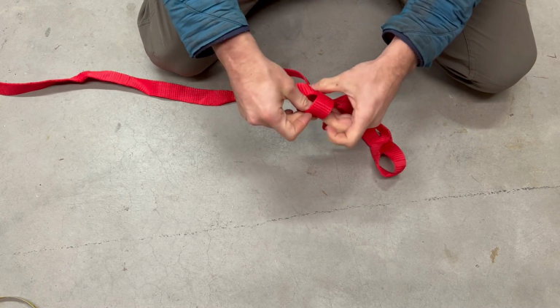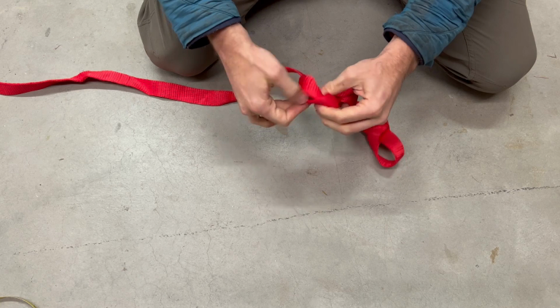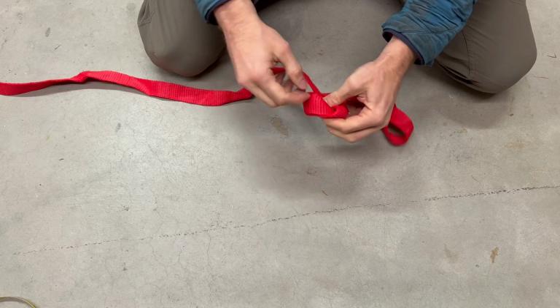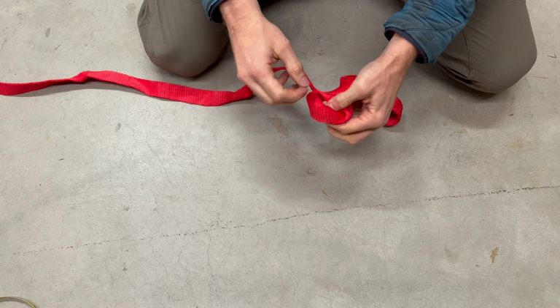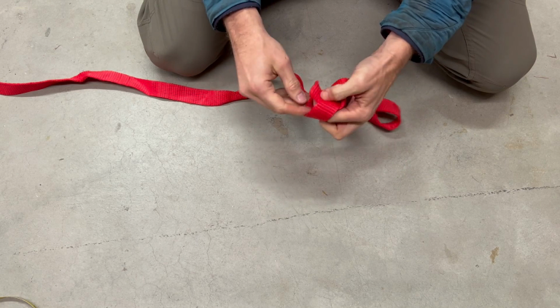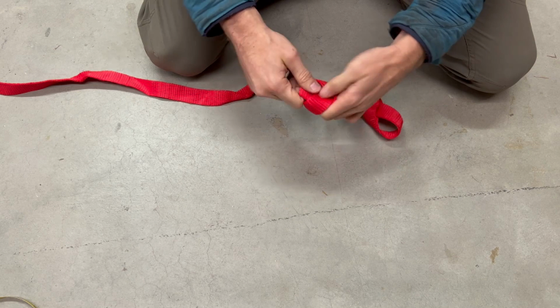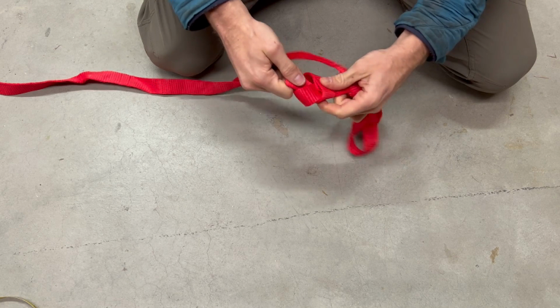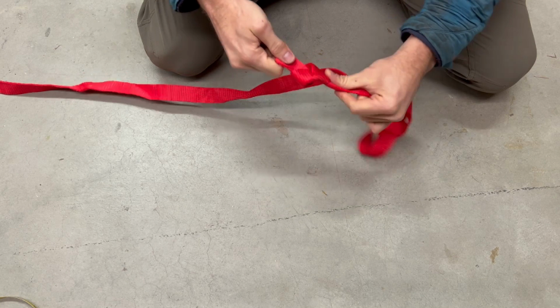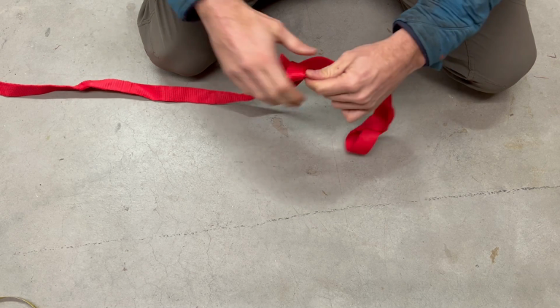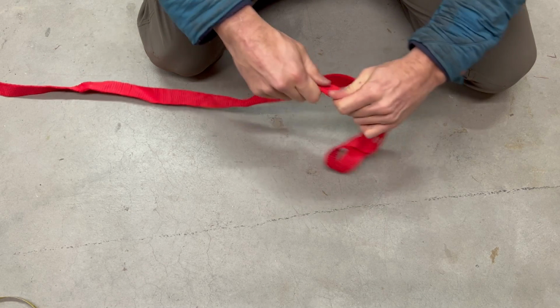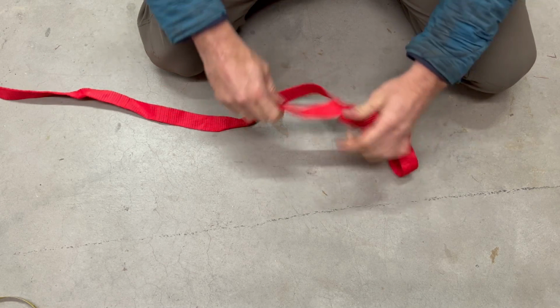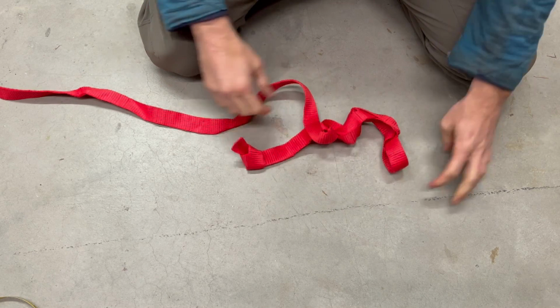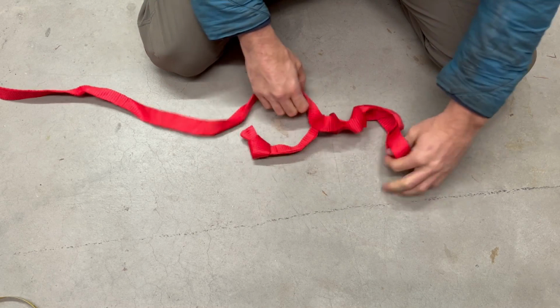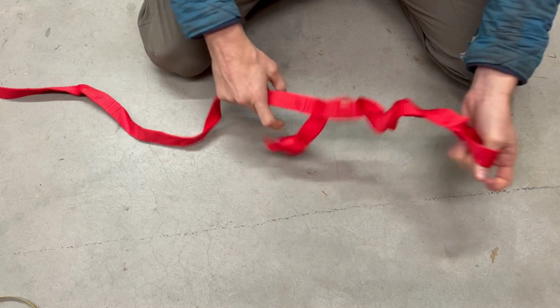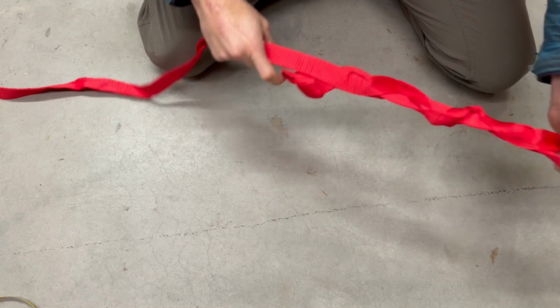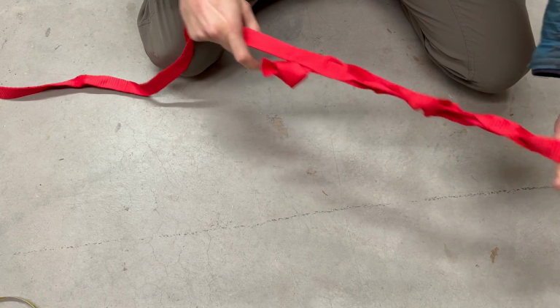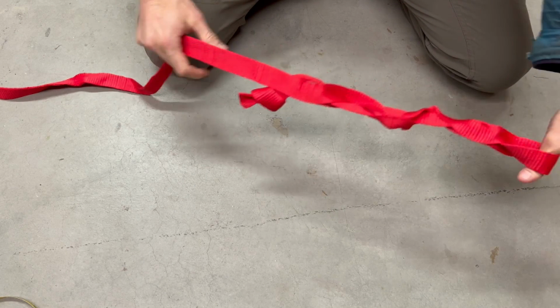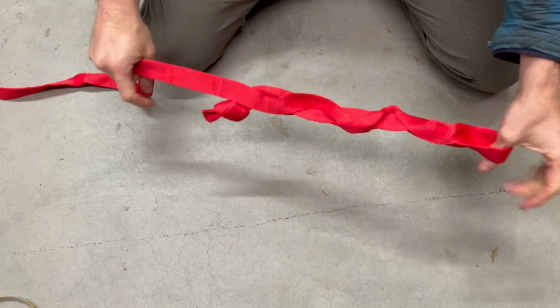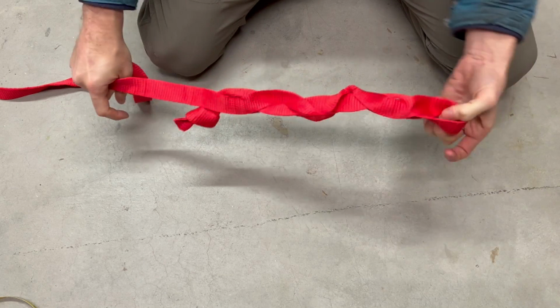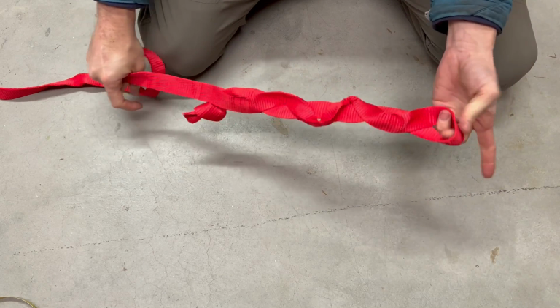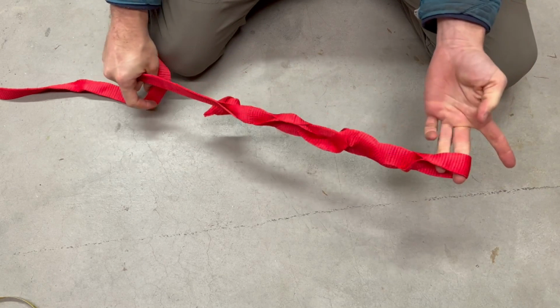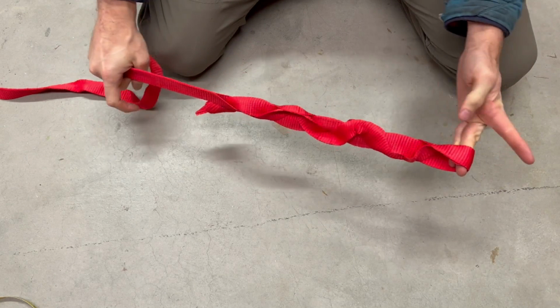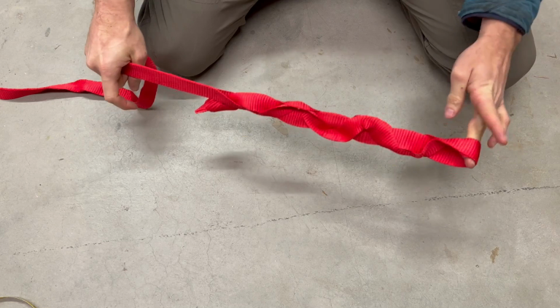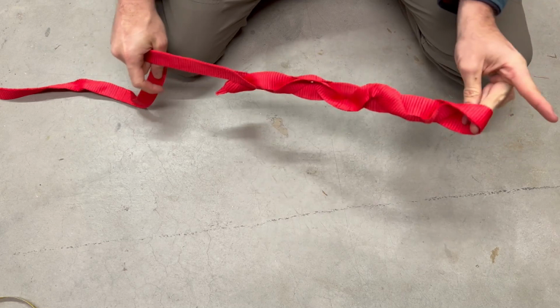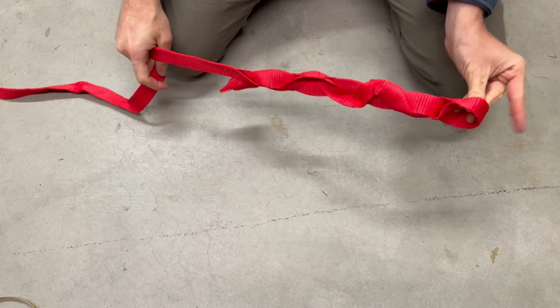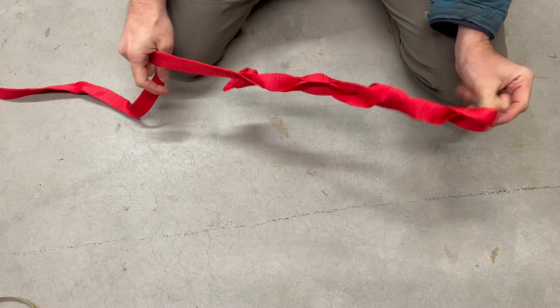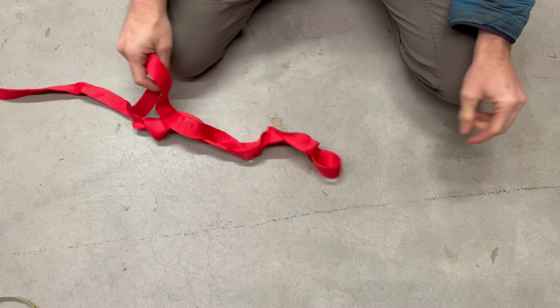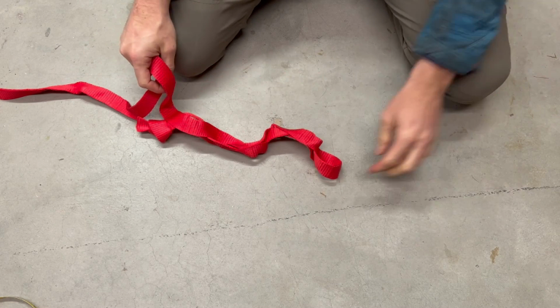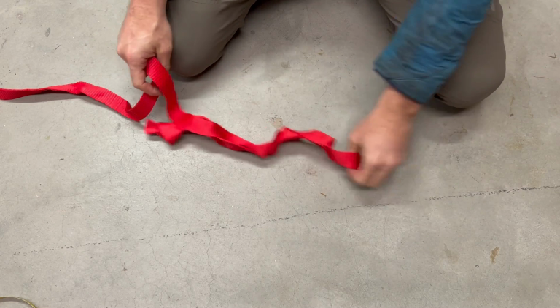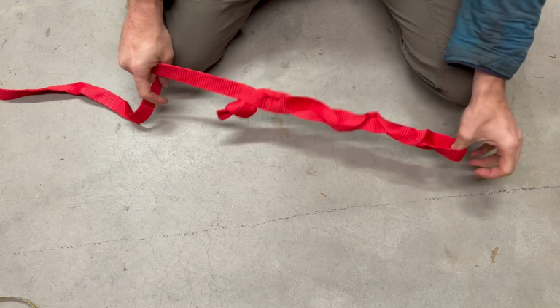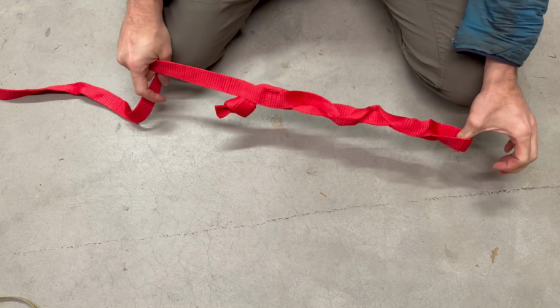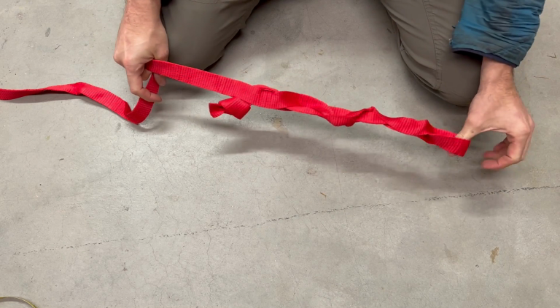There we go — that'll give you just about full strength loop in this material.